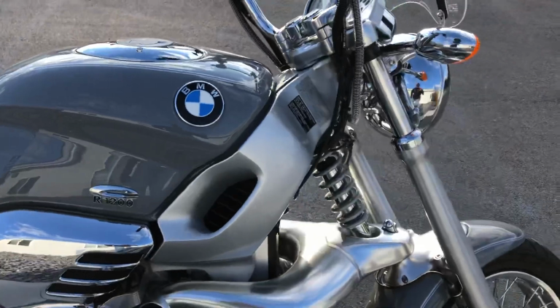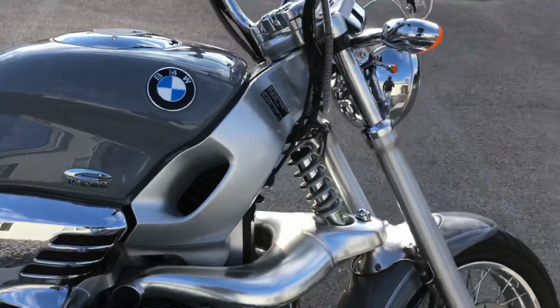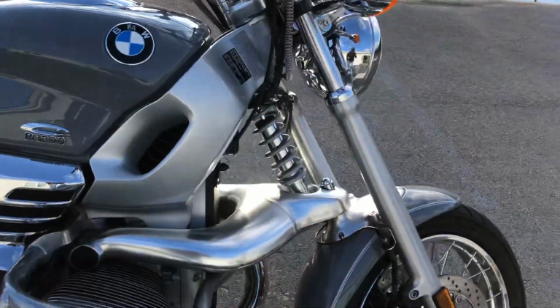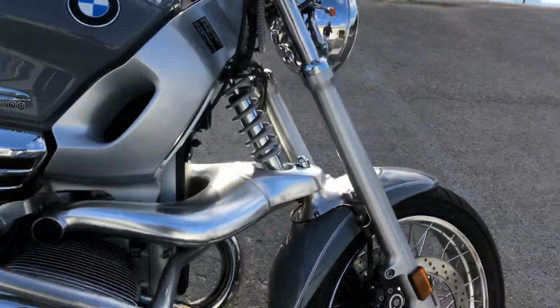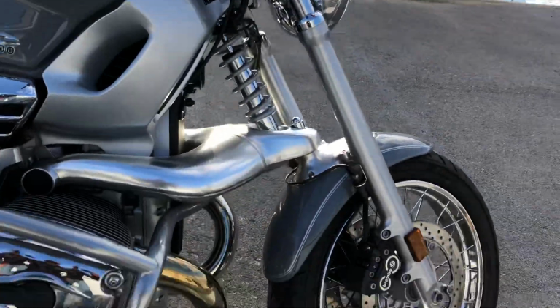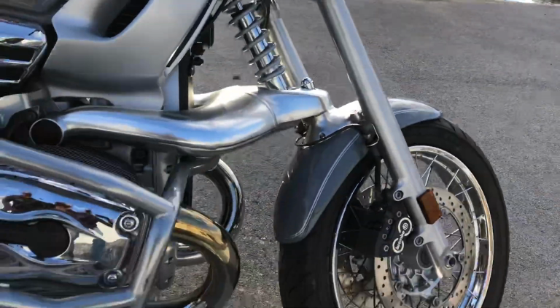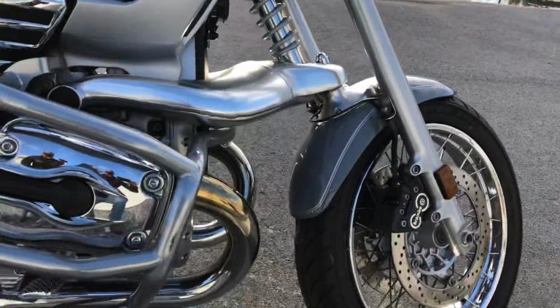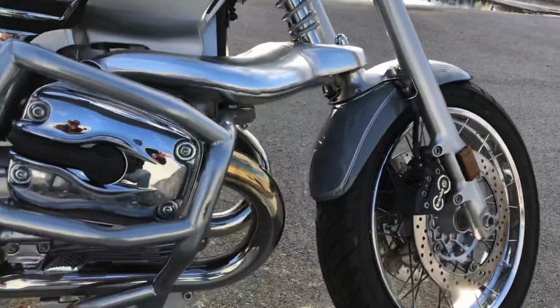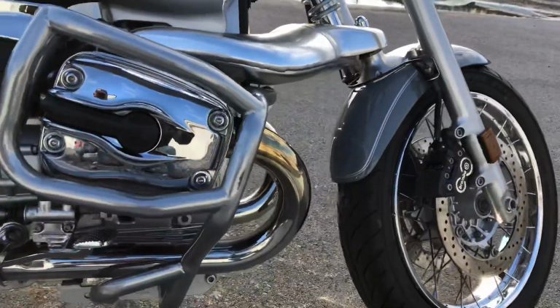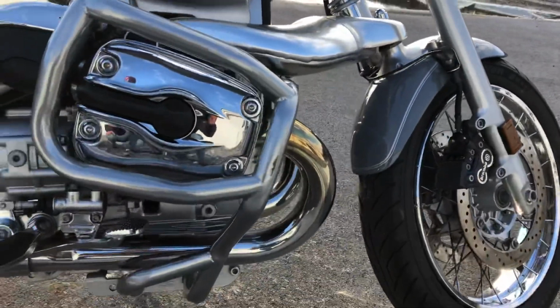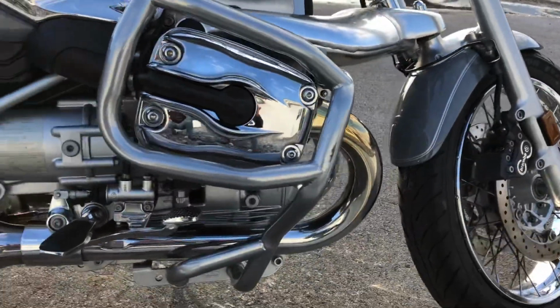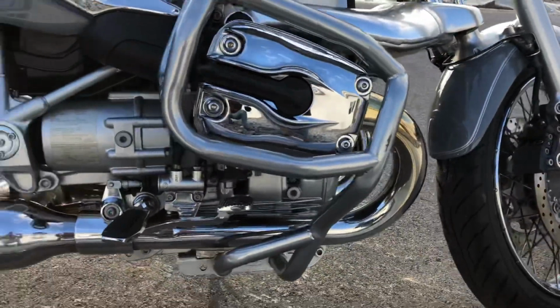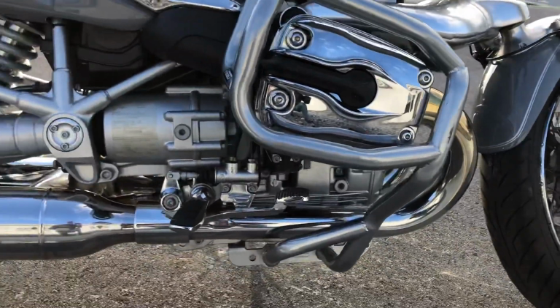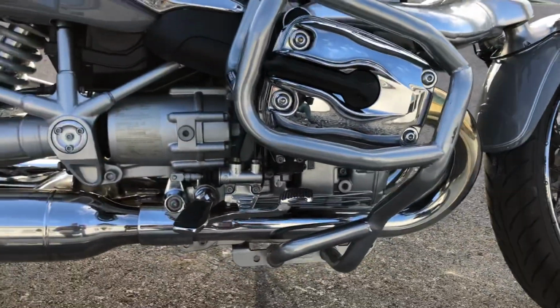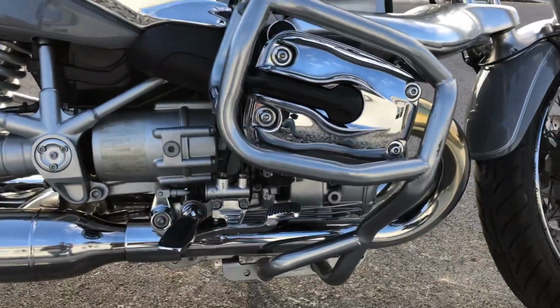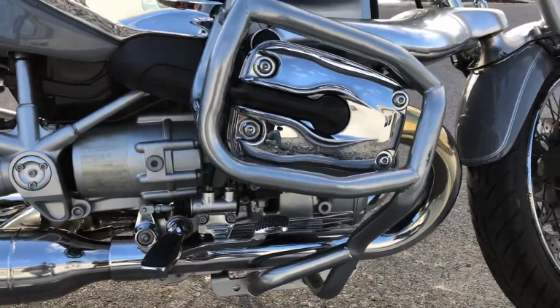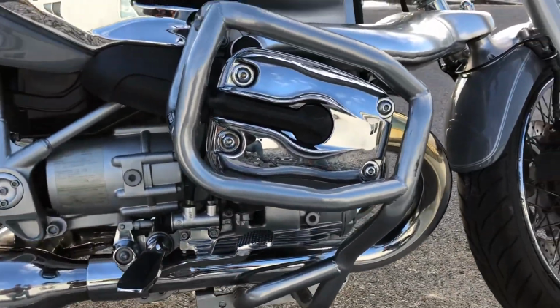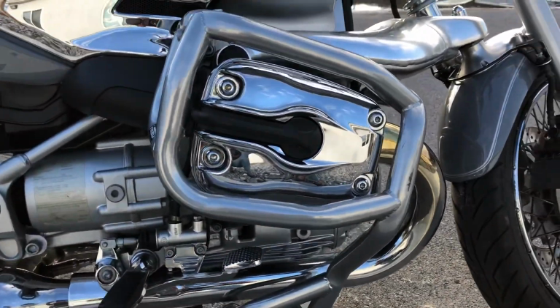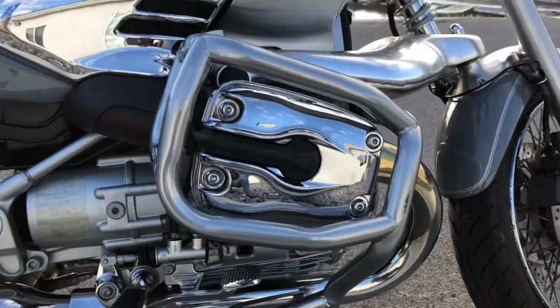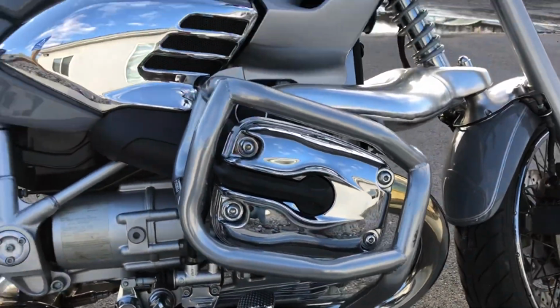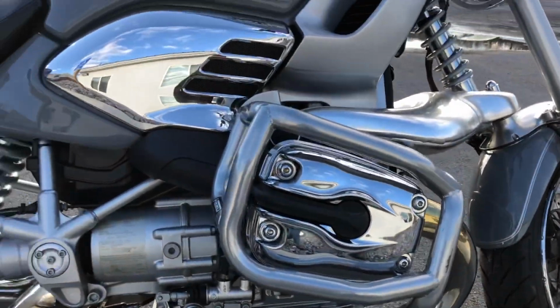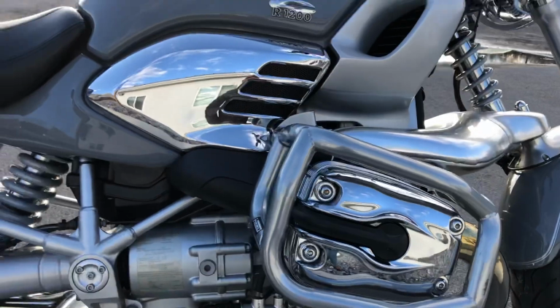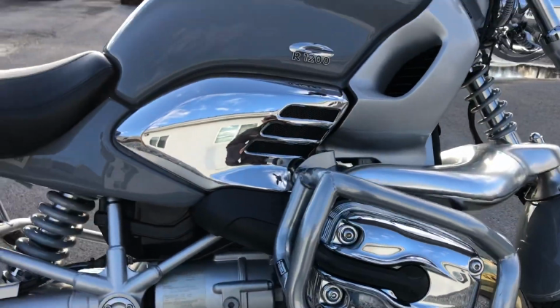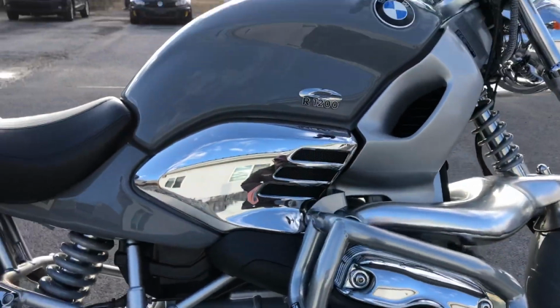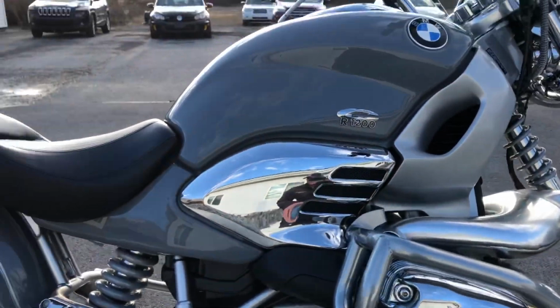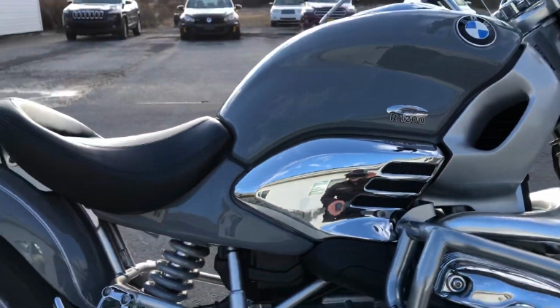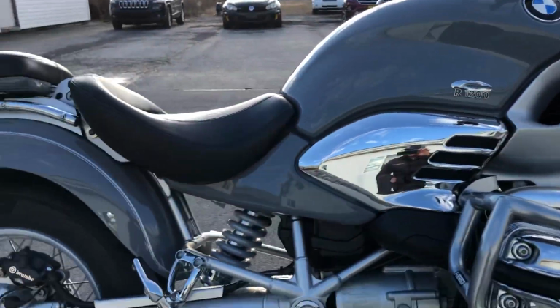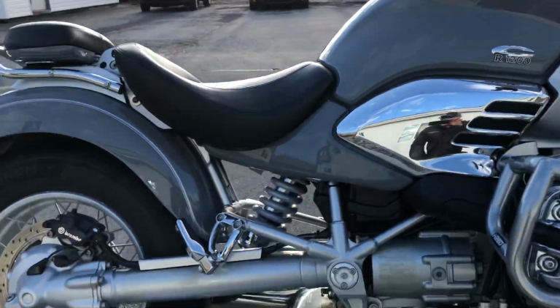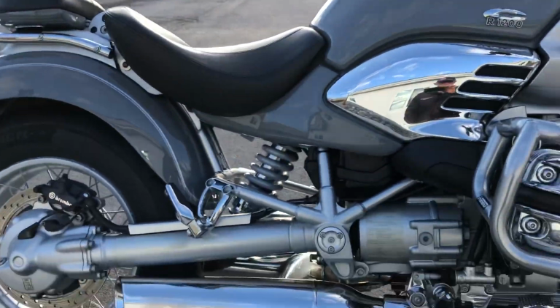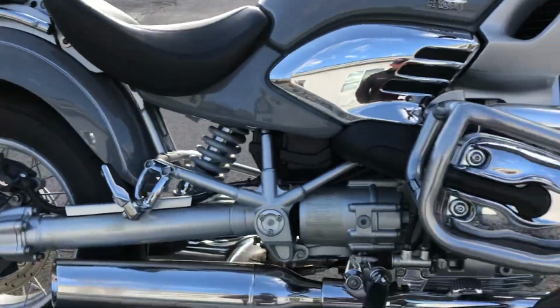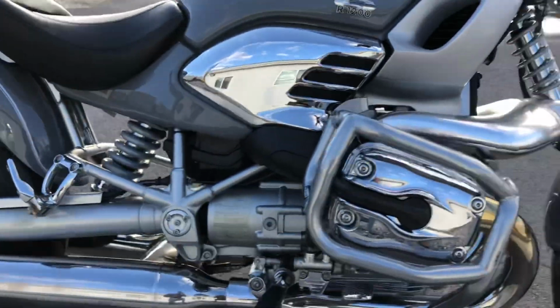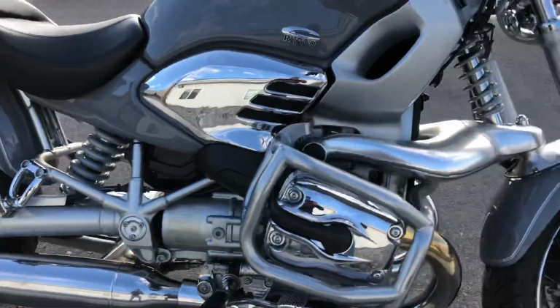So the bike's not a 9 out of 10, but as far as the chrome on it, fuel tank — really nice. Runs great.